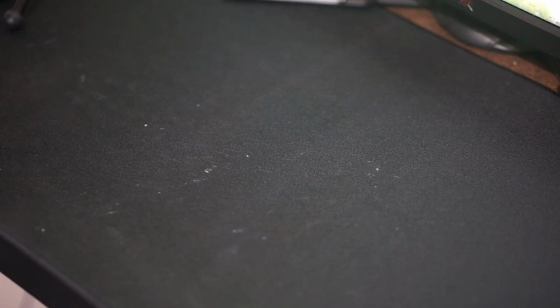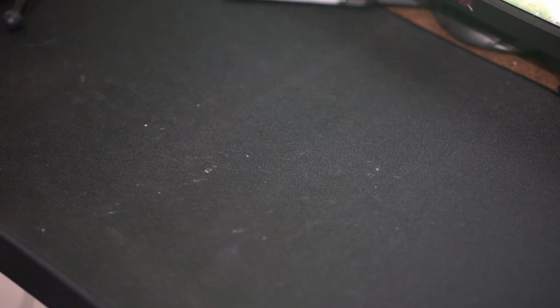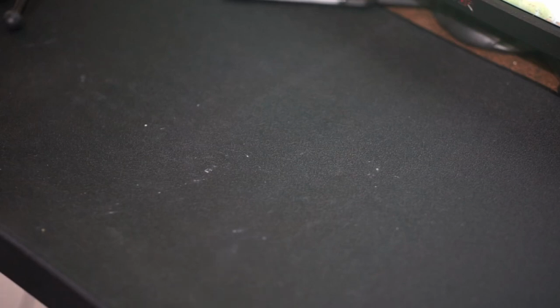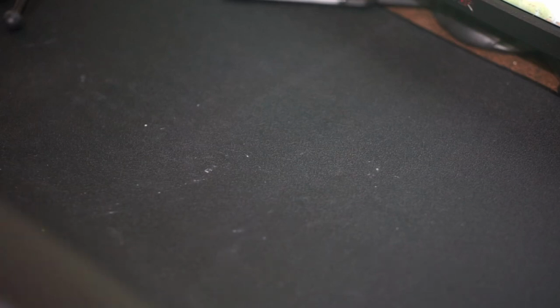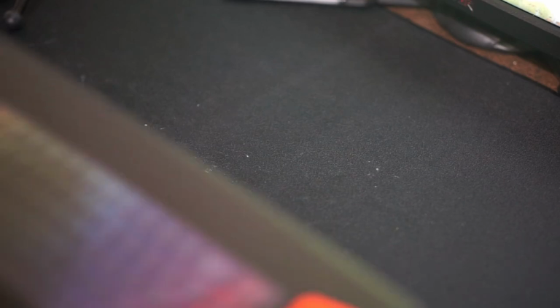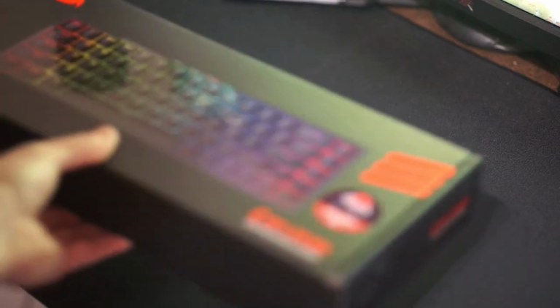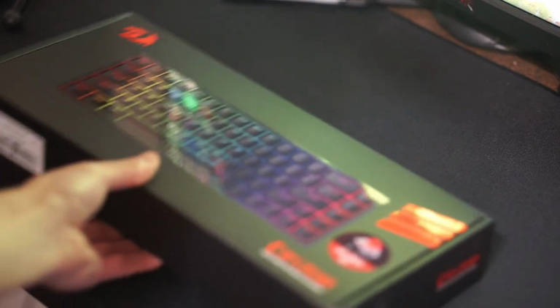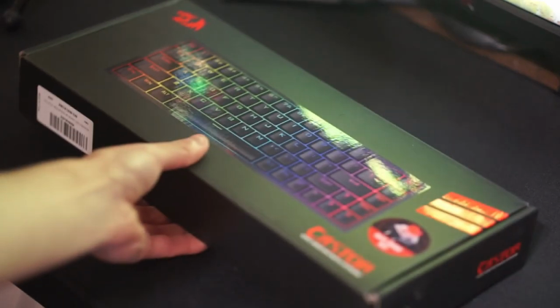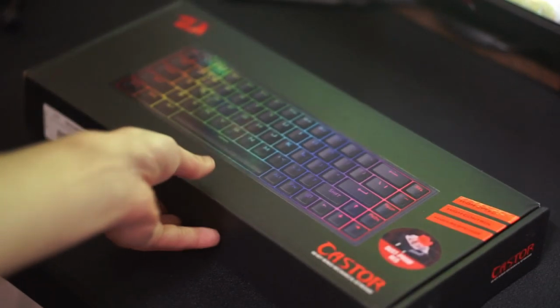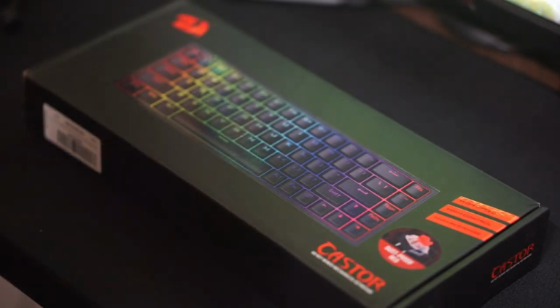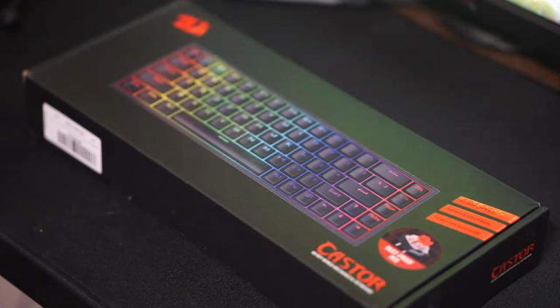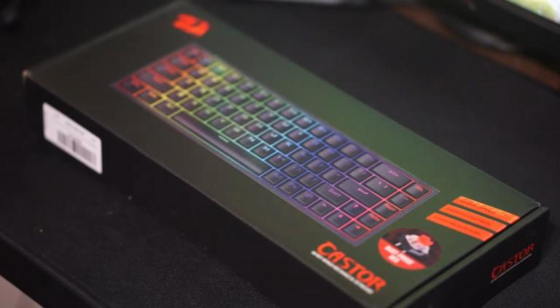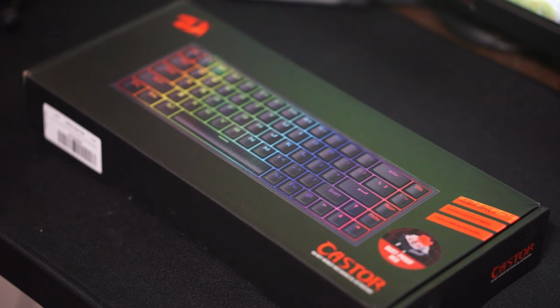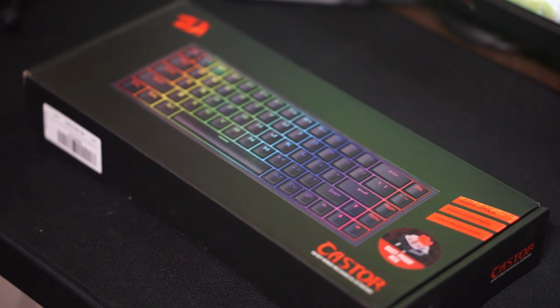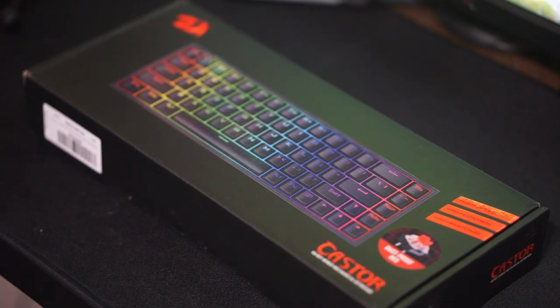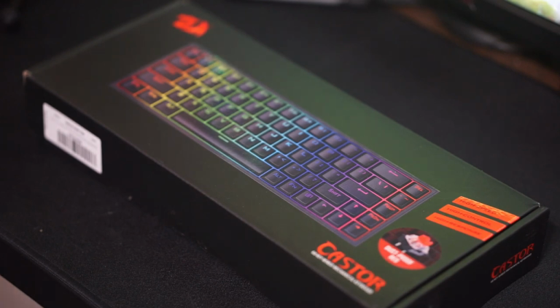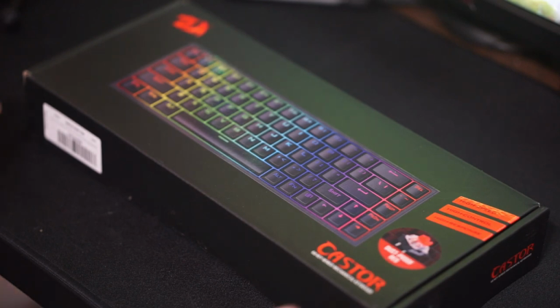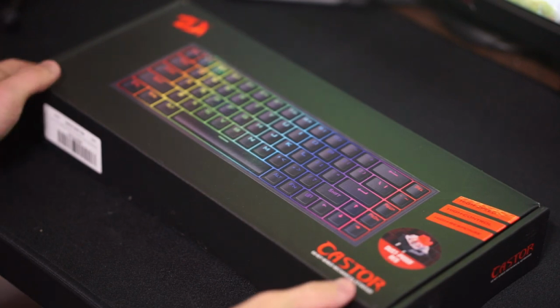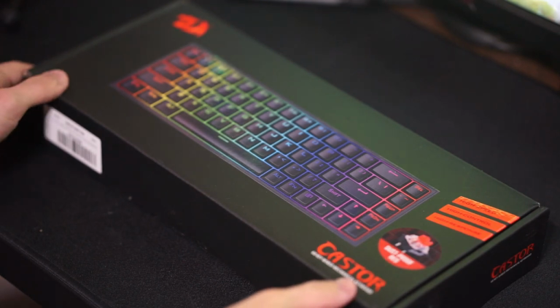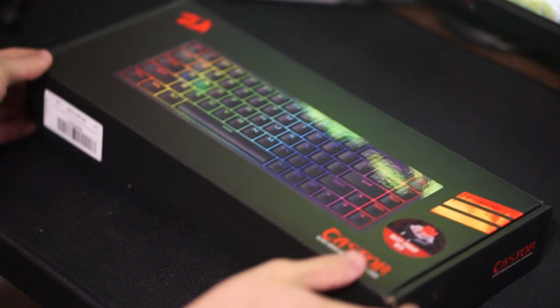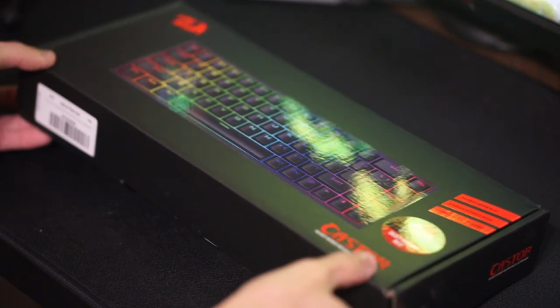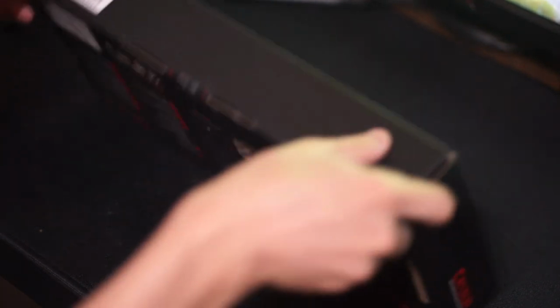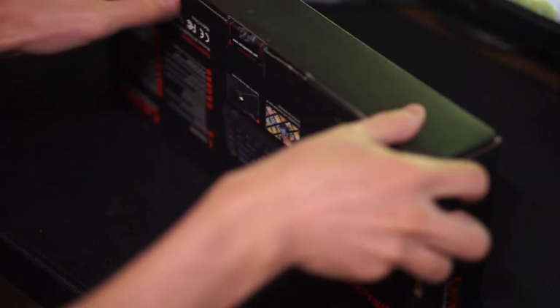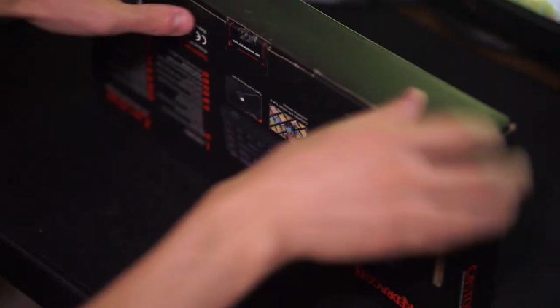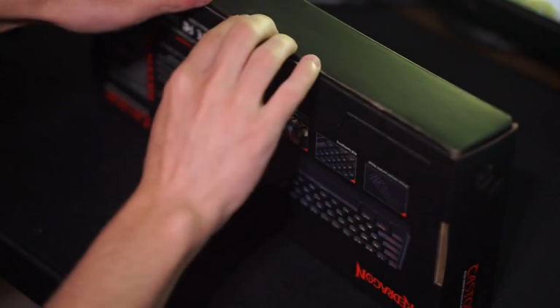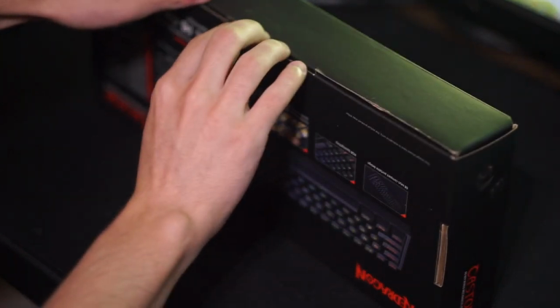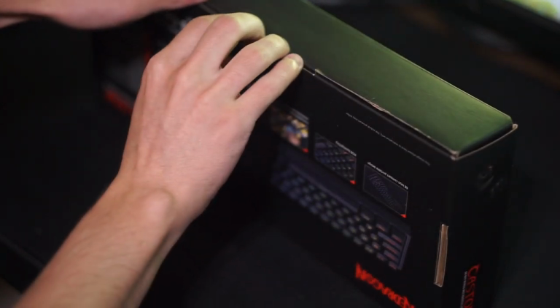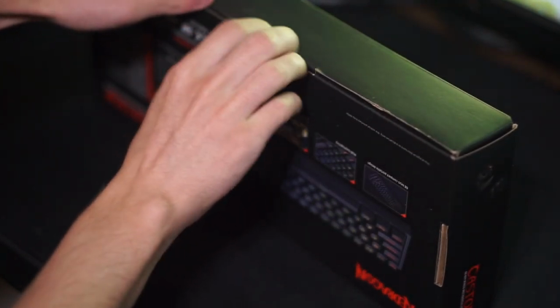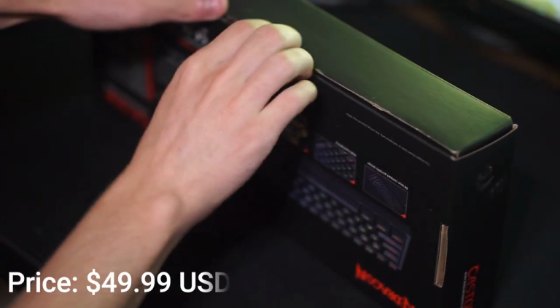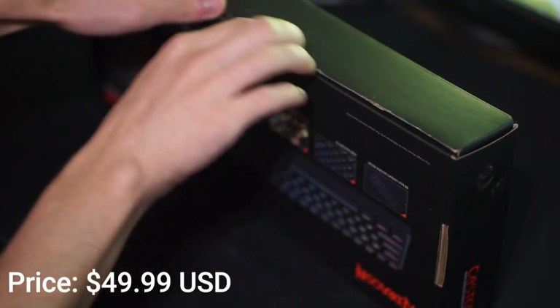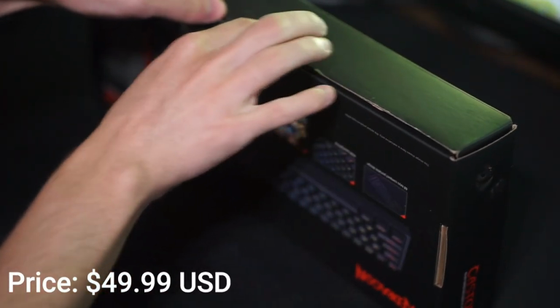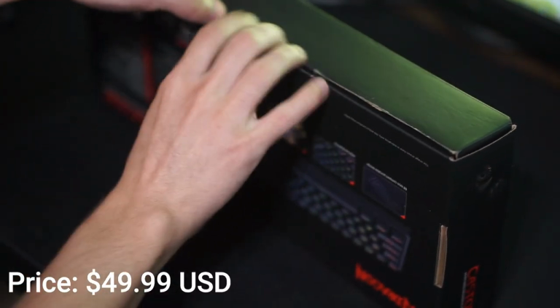Hello guys and welcome back to another video. Today we're going to be taking a look at the Red Dragon K631 Caster keyboard that was sent over to me by Red Dragon themselves. As of right now this keyboard goes for $49.99 on Amazon.